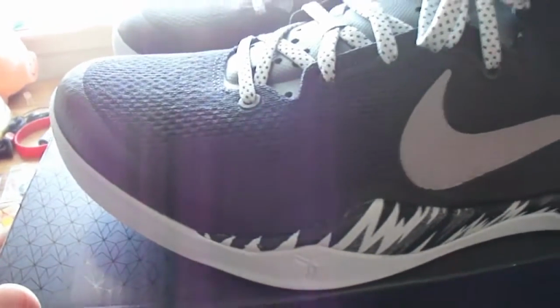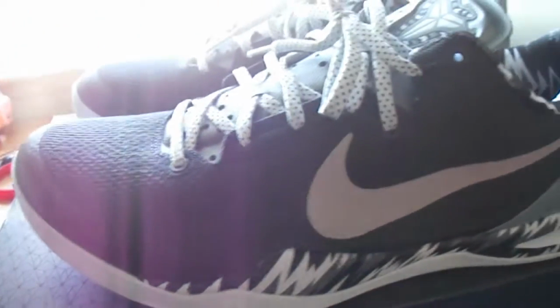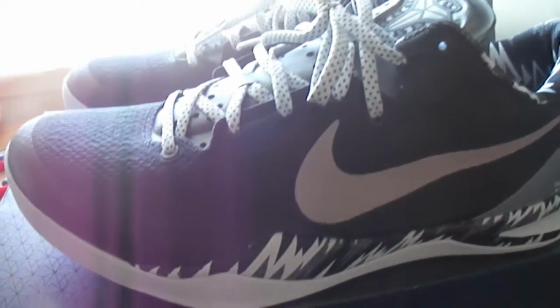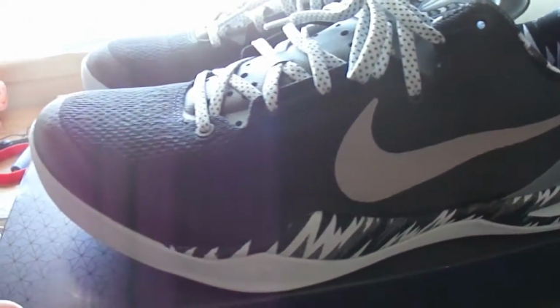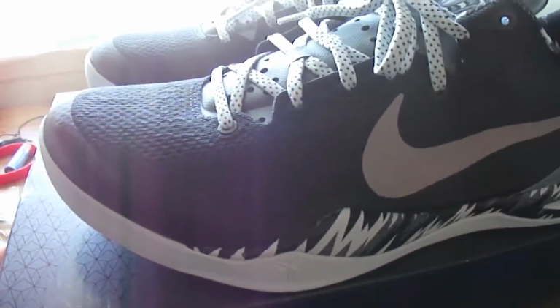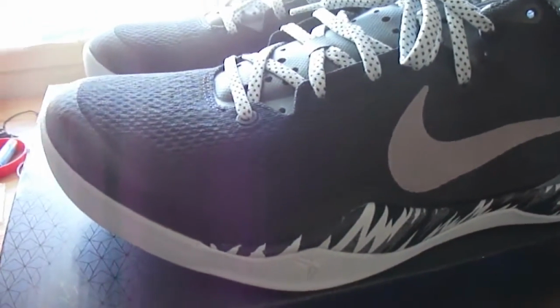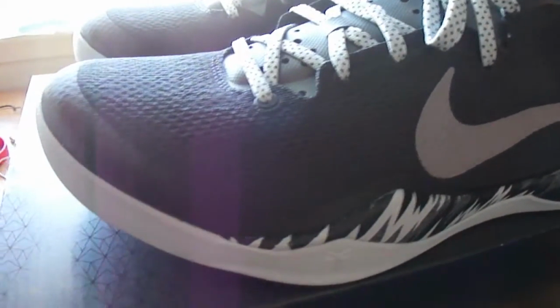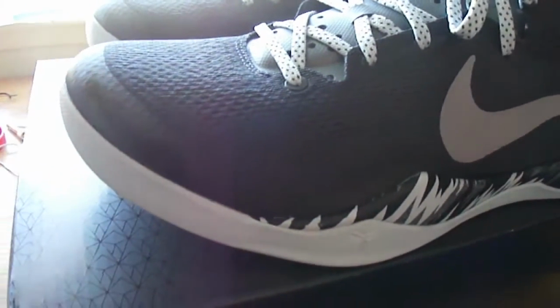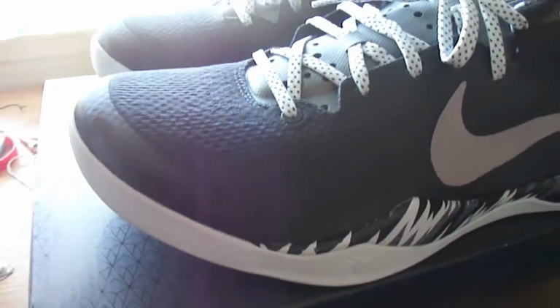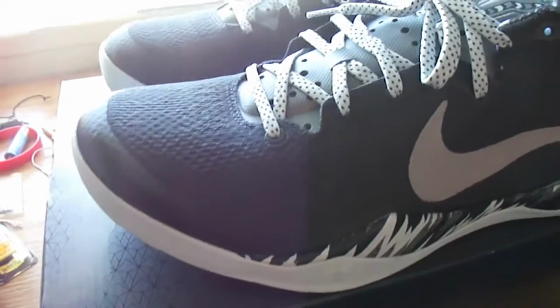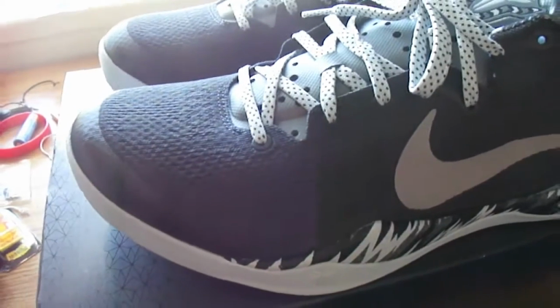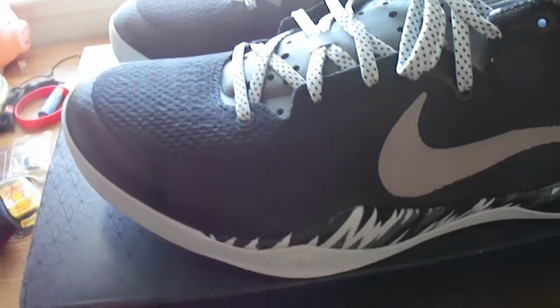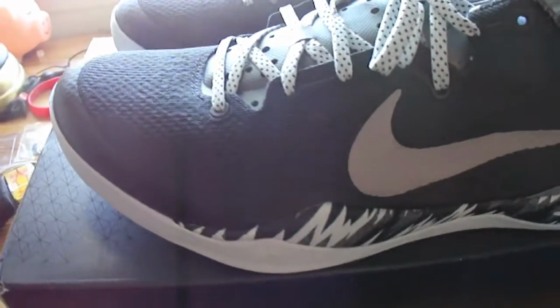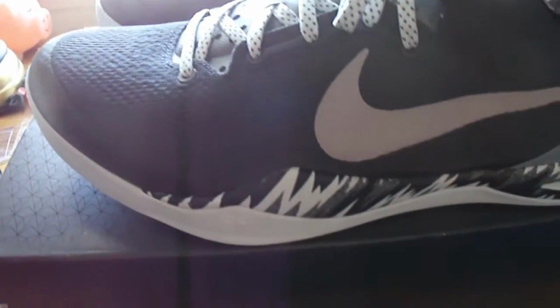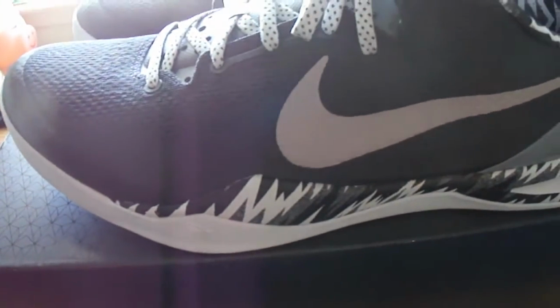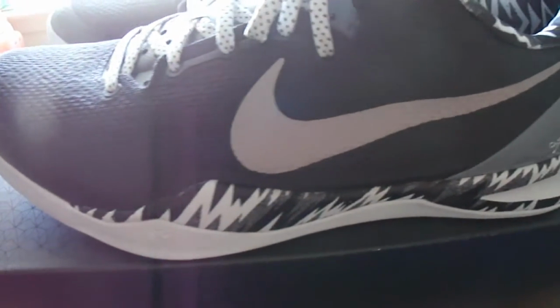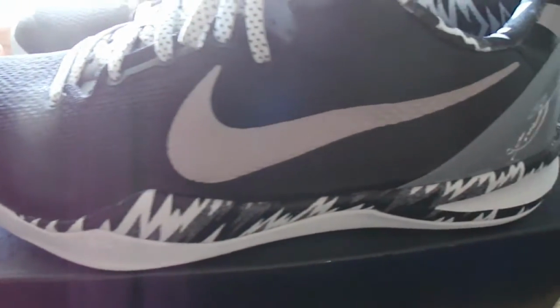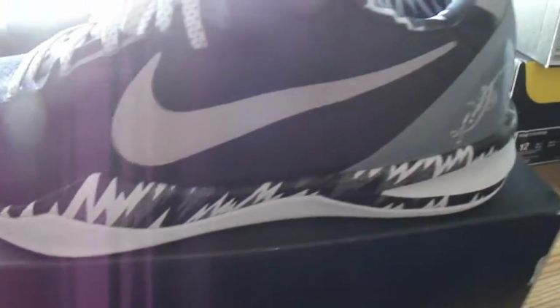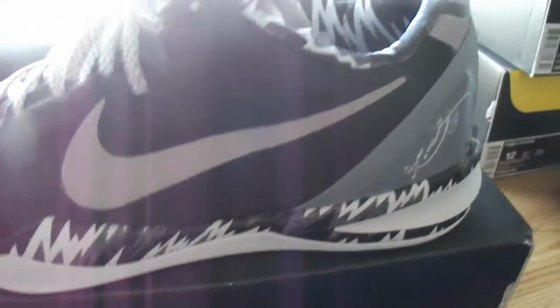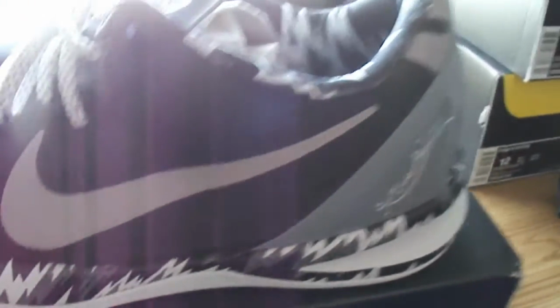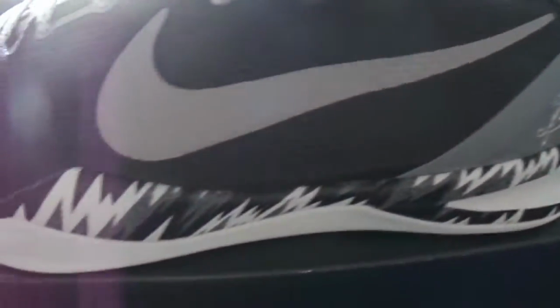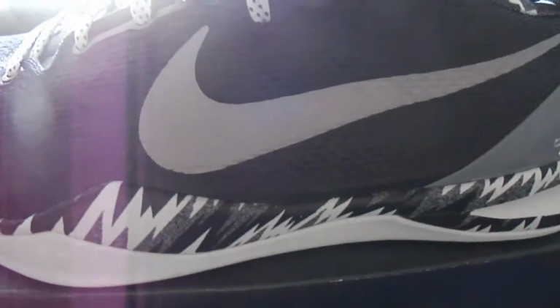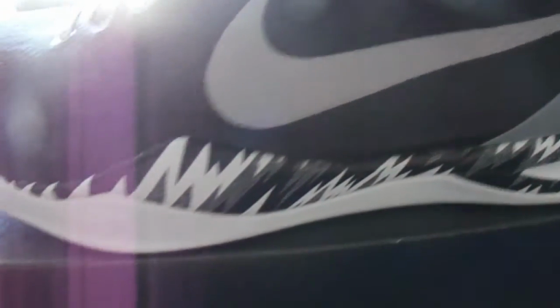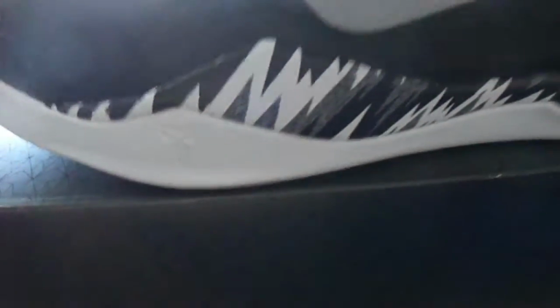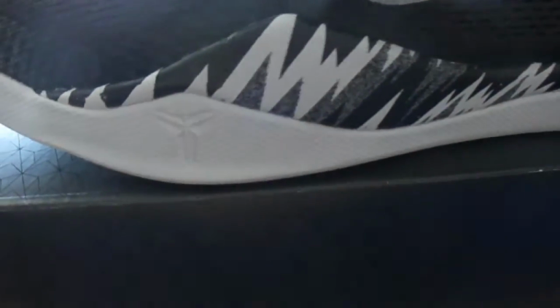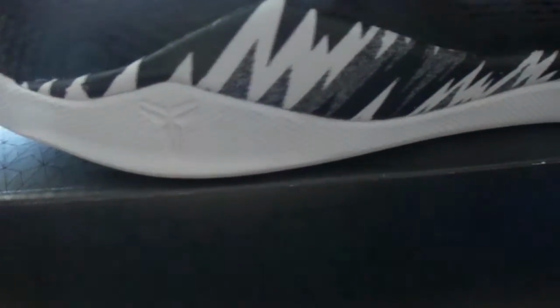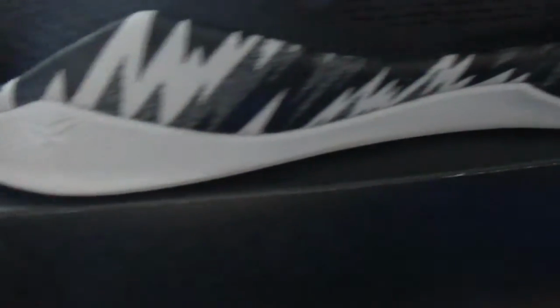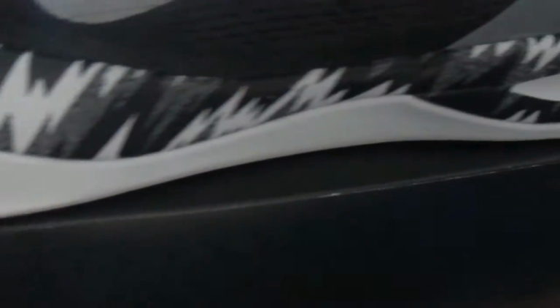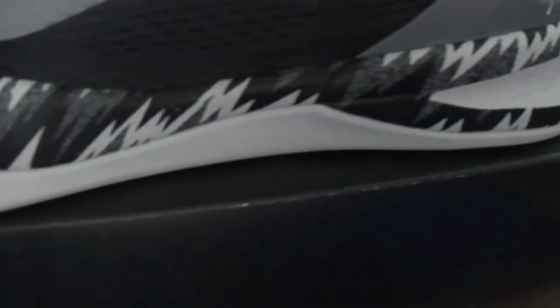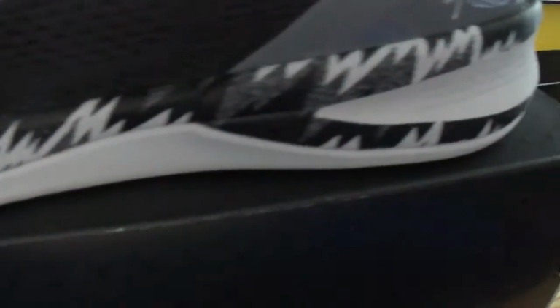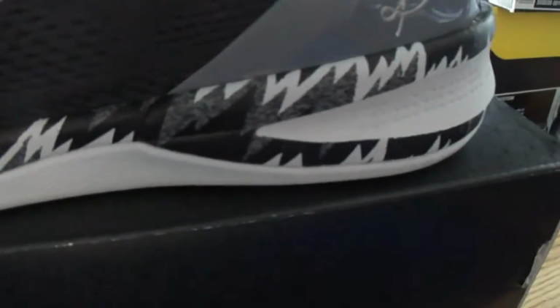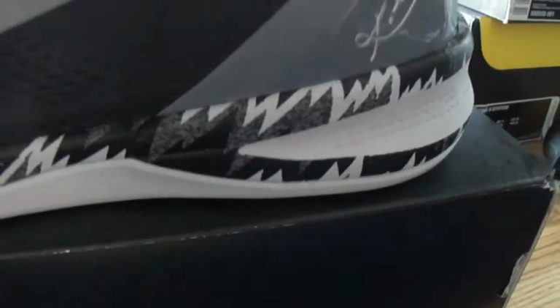Just simplicity, man. It's dope. From the black engineered mesh to the silver swoosh and the graphics on the side — it just hits me.